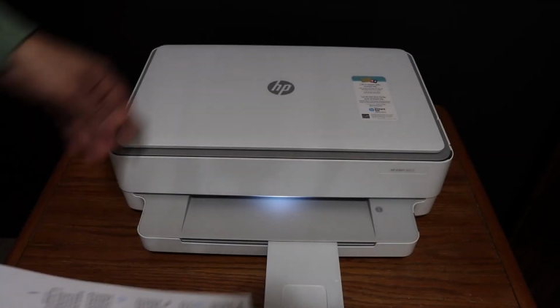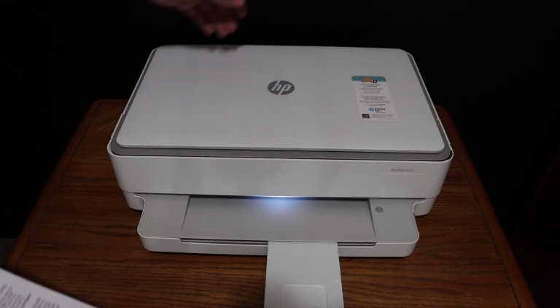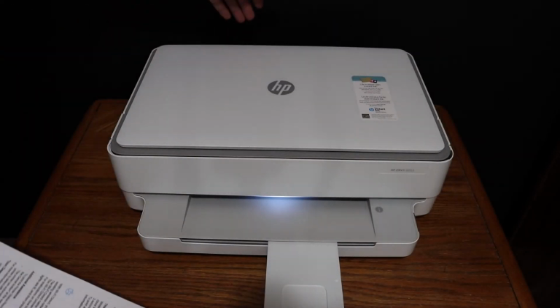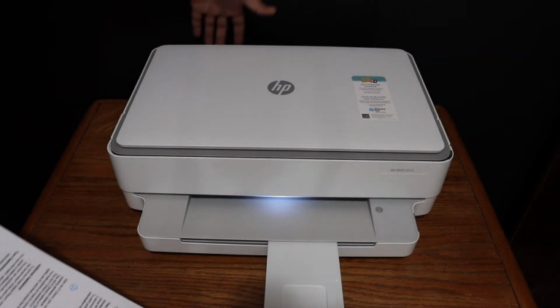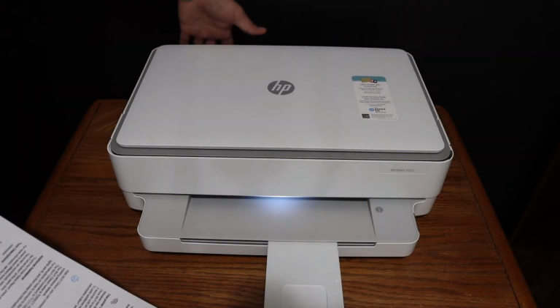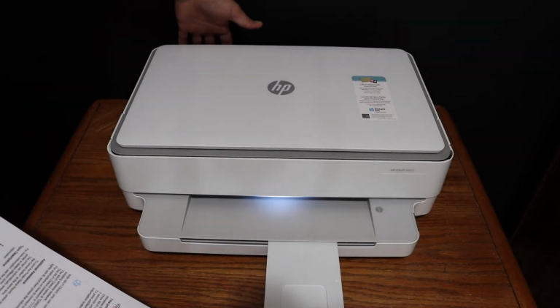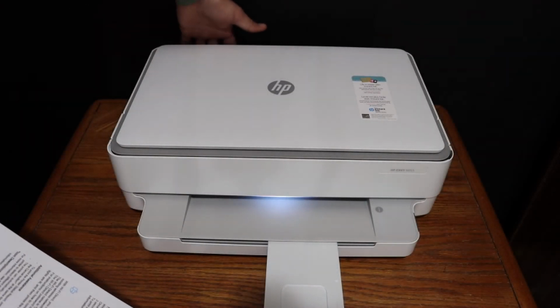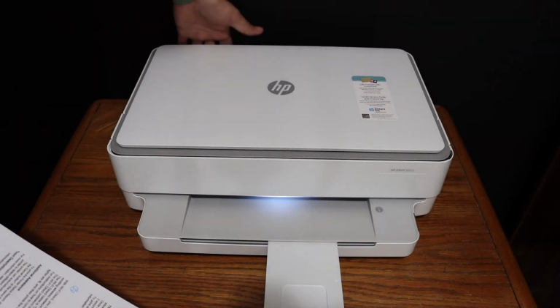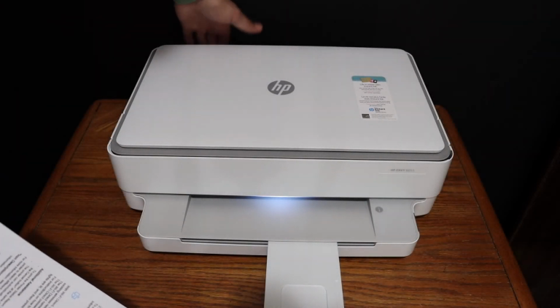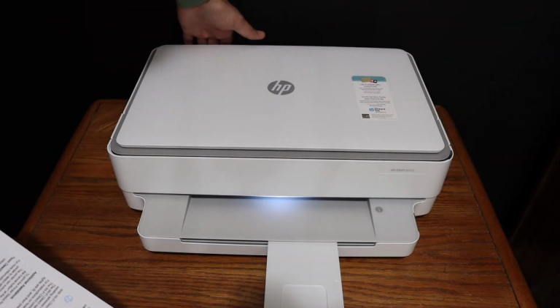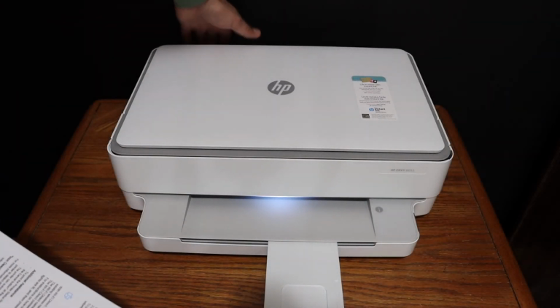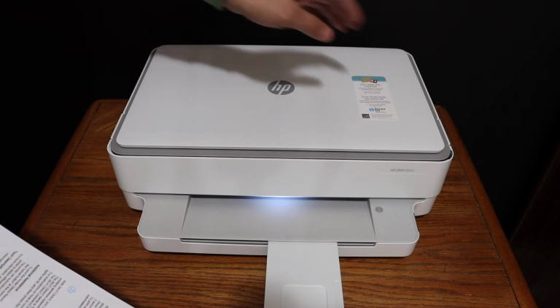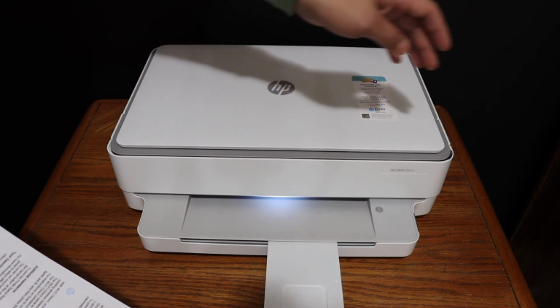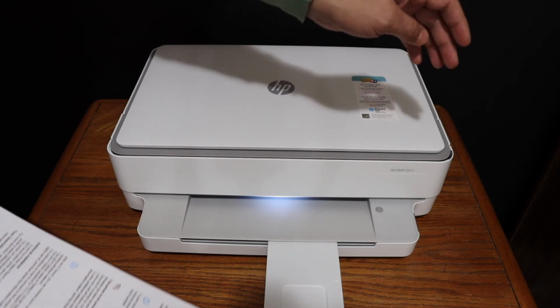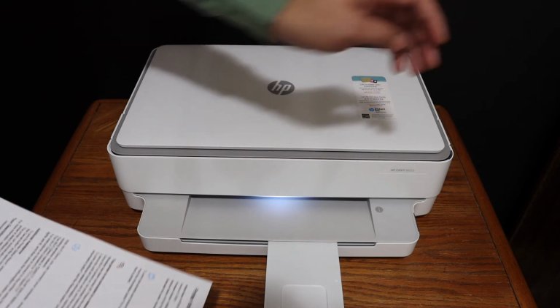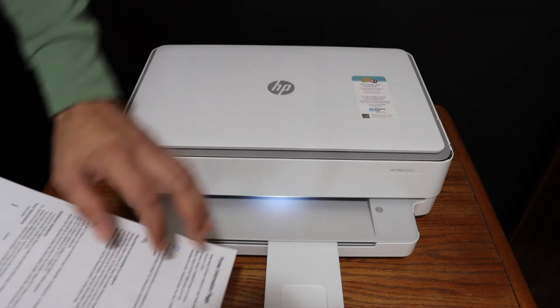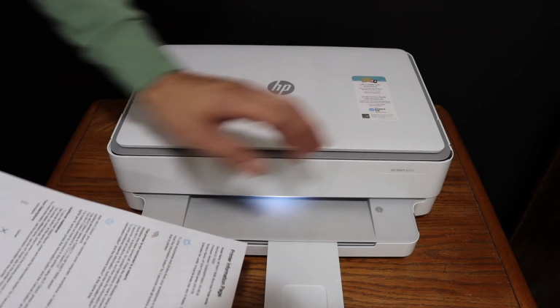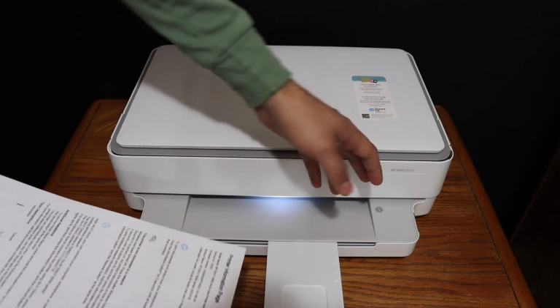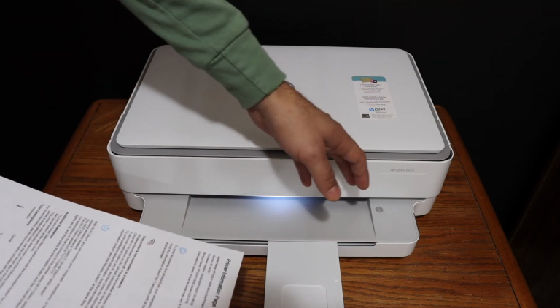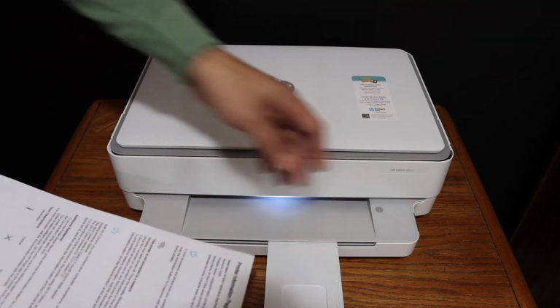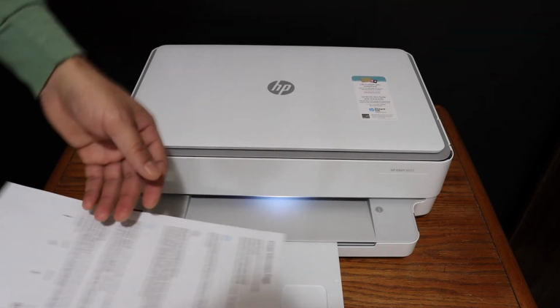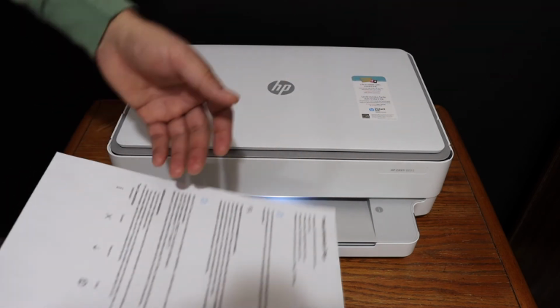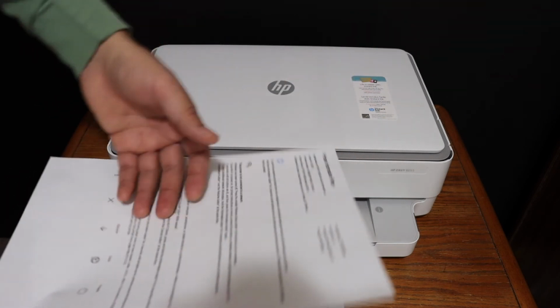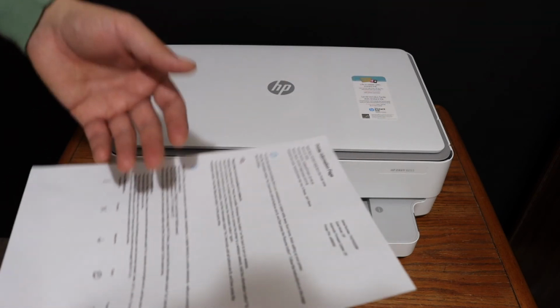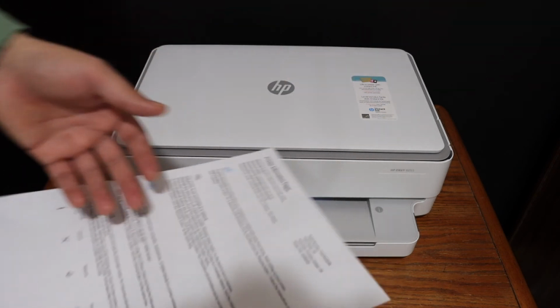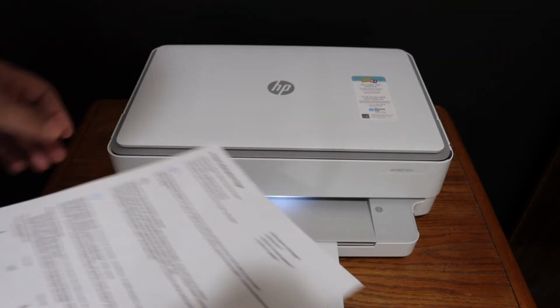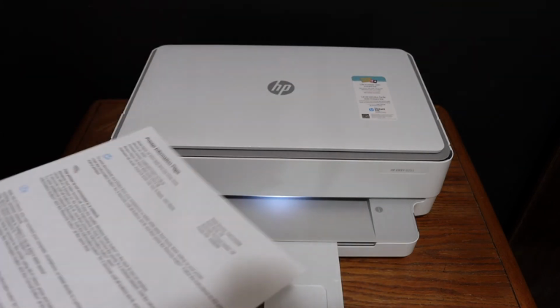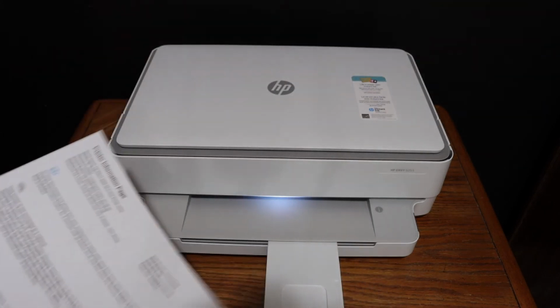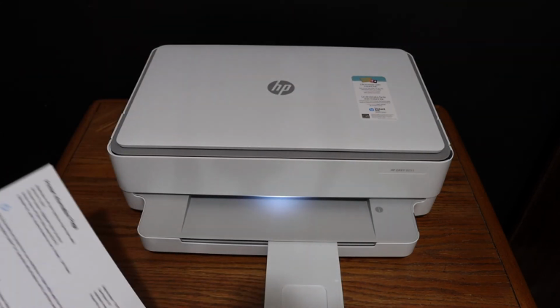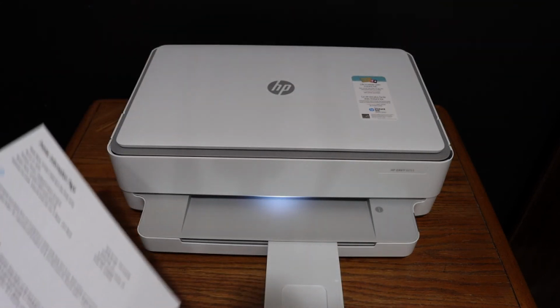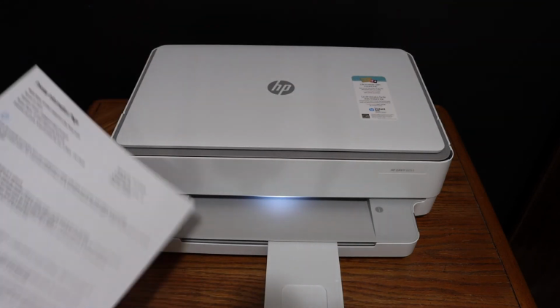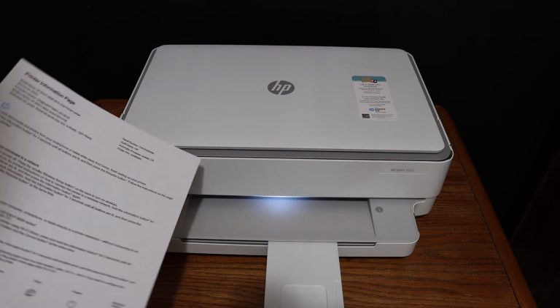In case you don't see these details, just press the wireless button at the back of this printer and again print this page — it will display all the details. Thanks for watching.